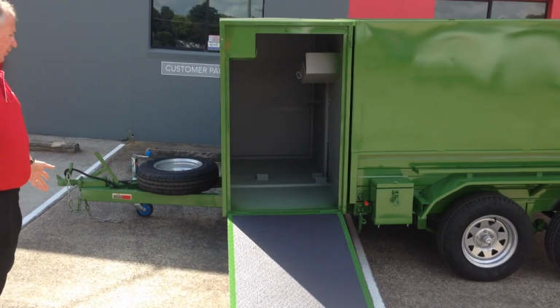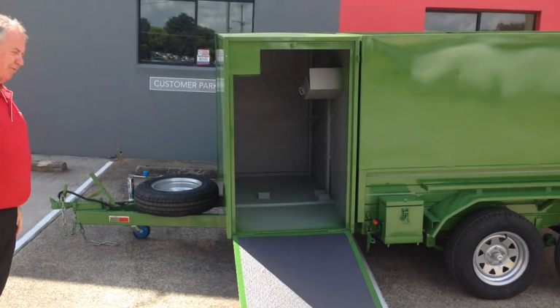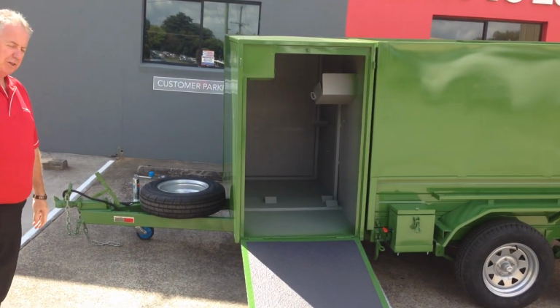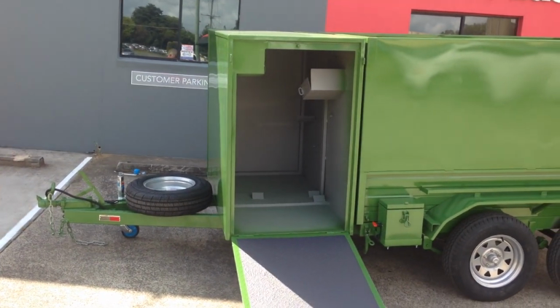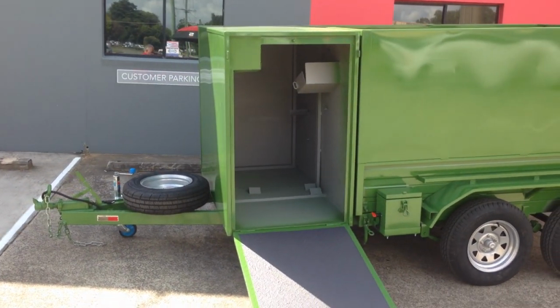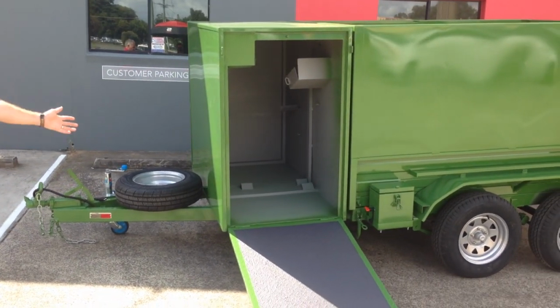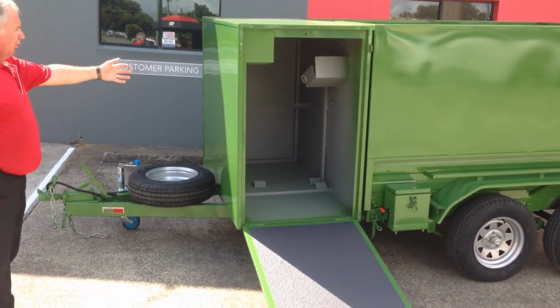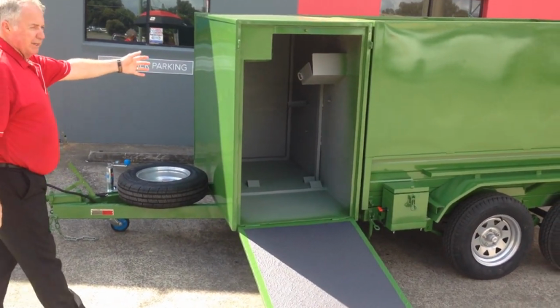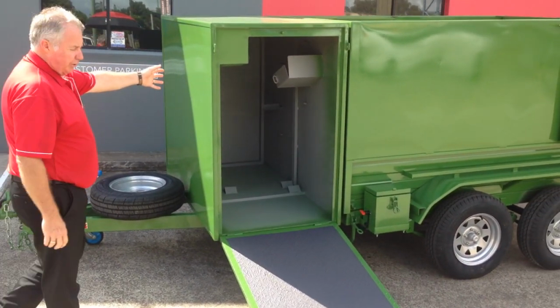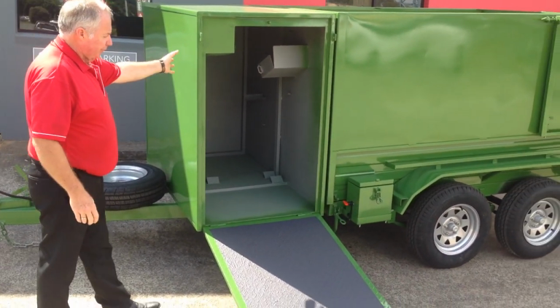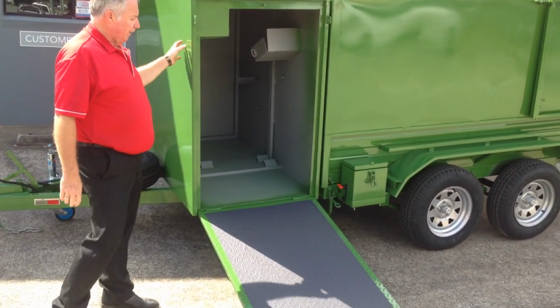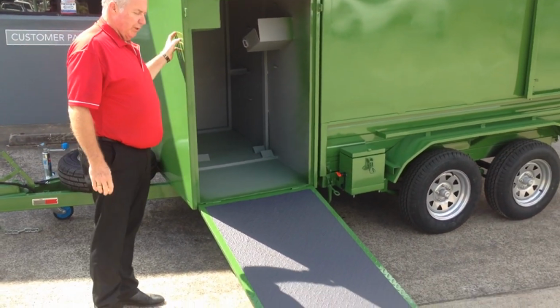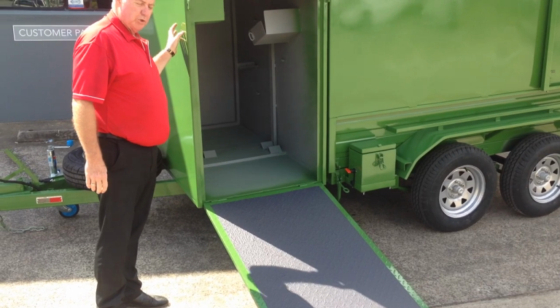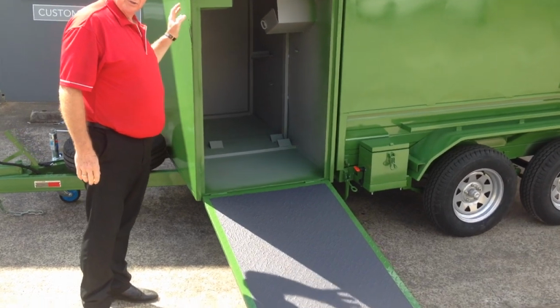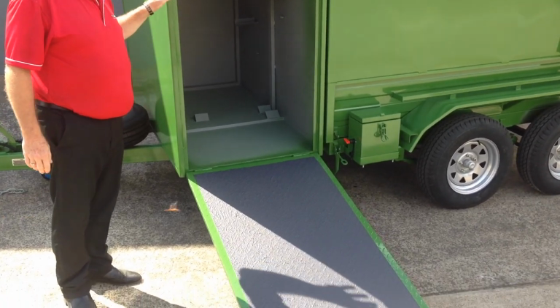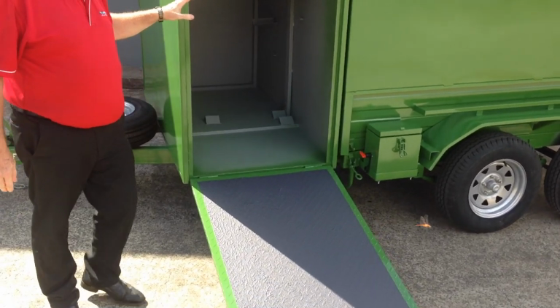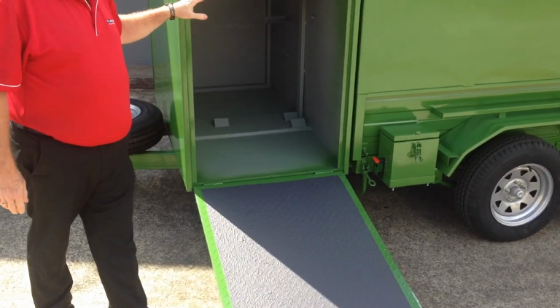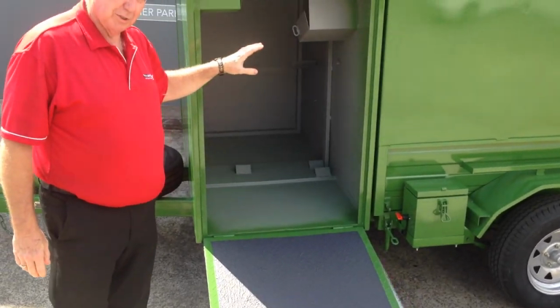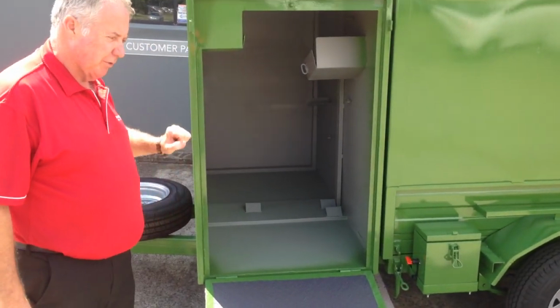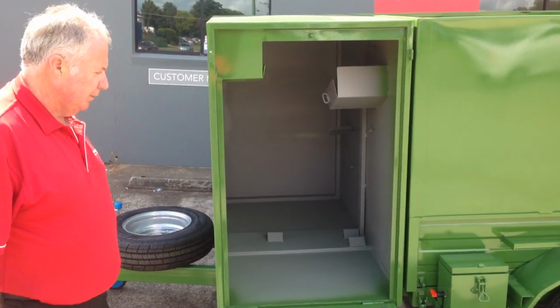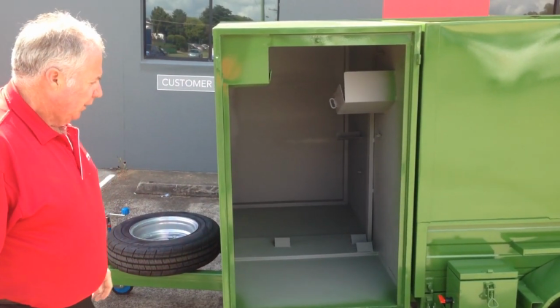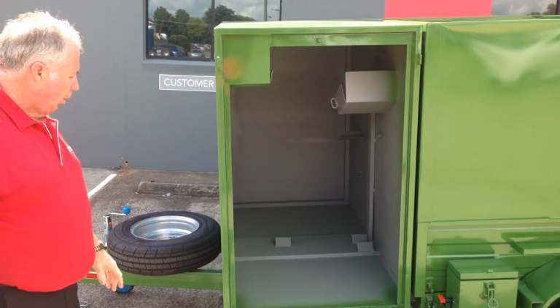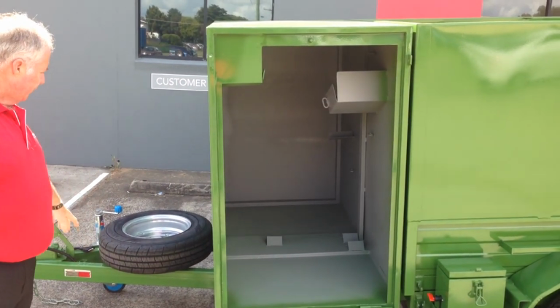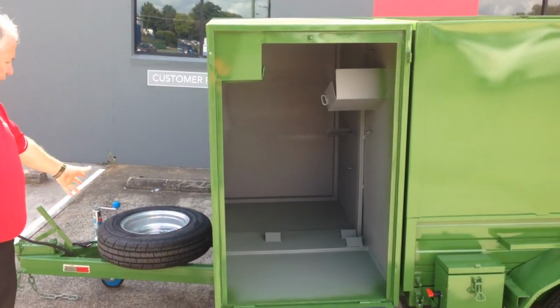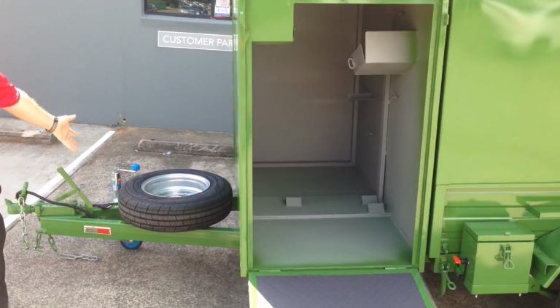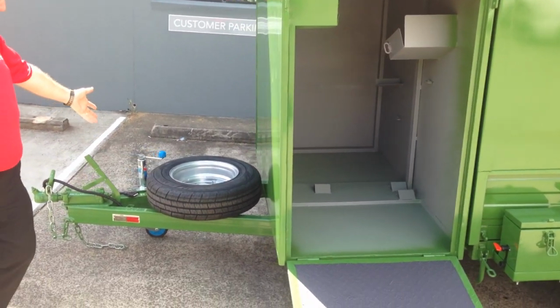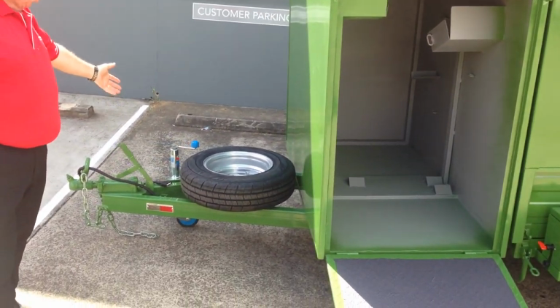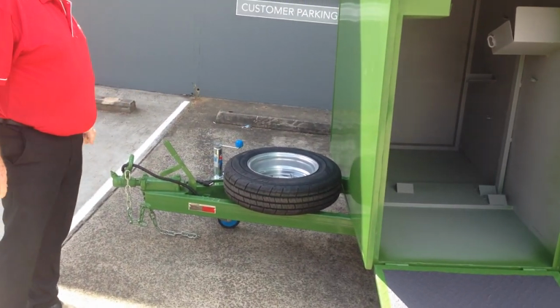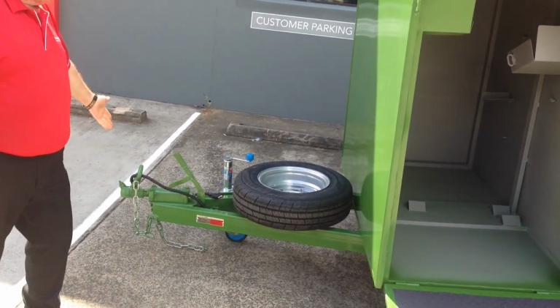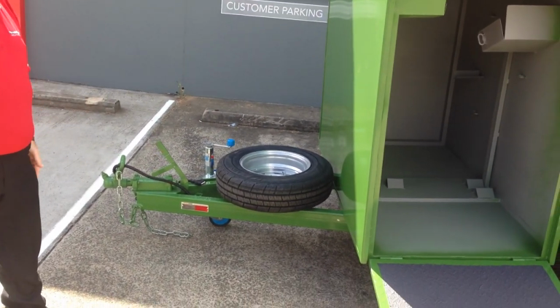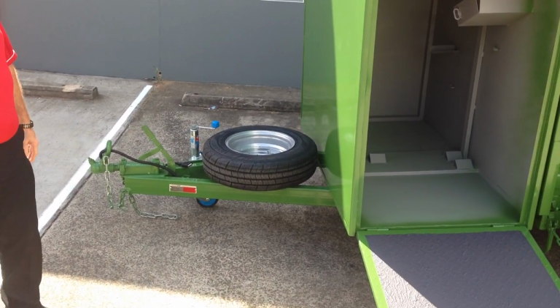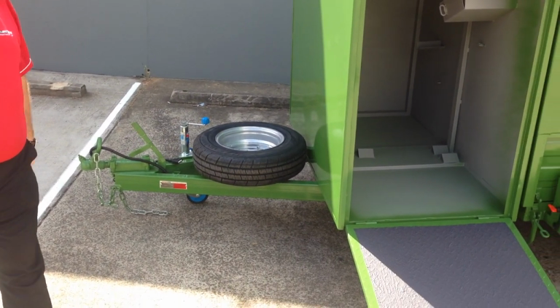Some of the big features you can see on here: obviously we've got the large box on the front for all the push mowers and accessories, with the snippers etc. on the front. Spare wheel mounts on the draw bar, and it's got manual override brakes.